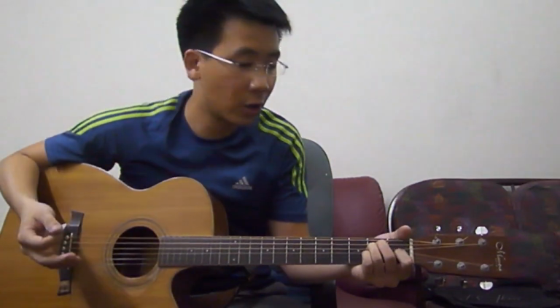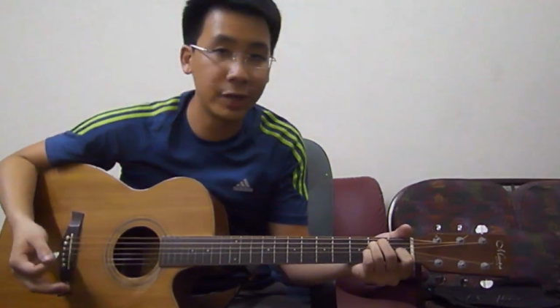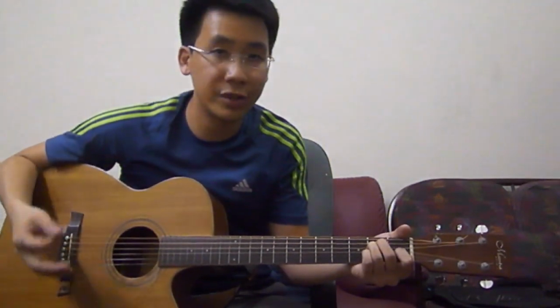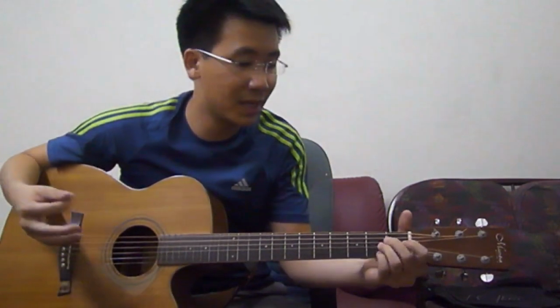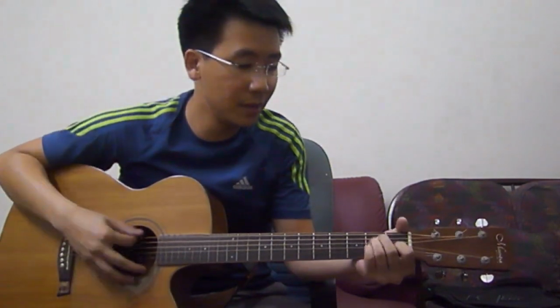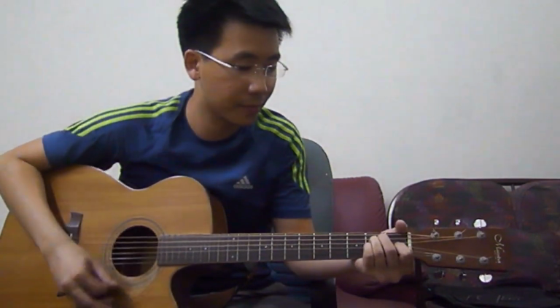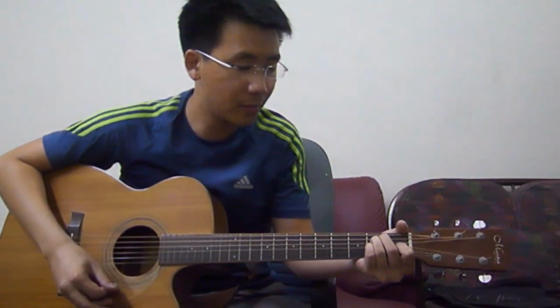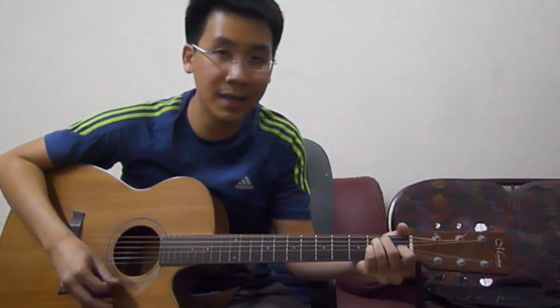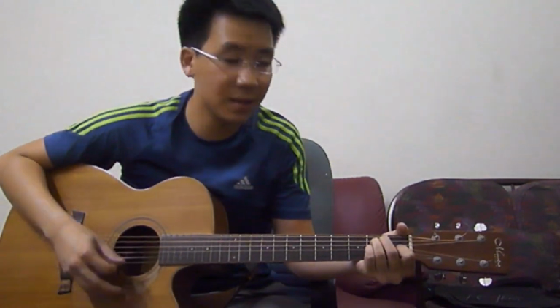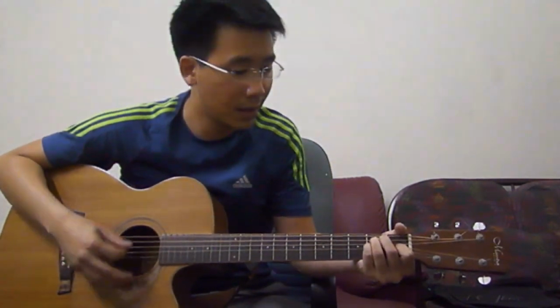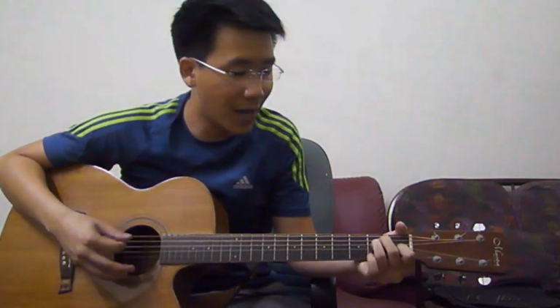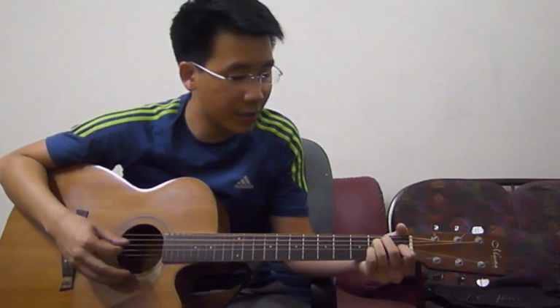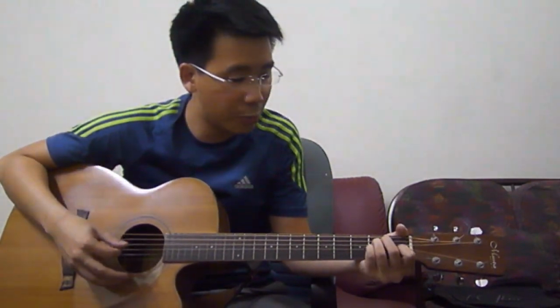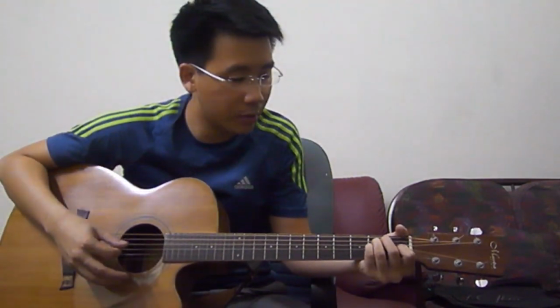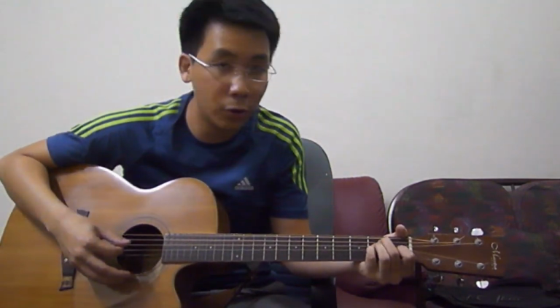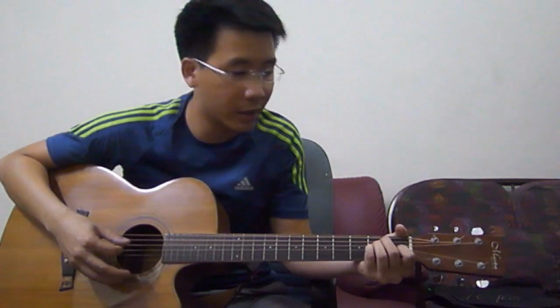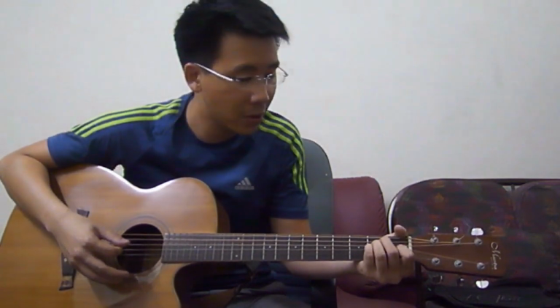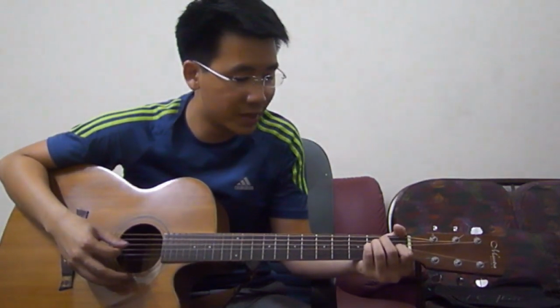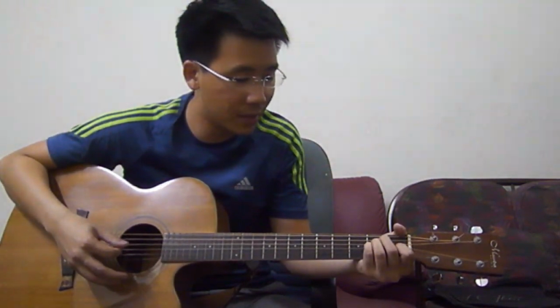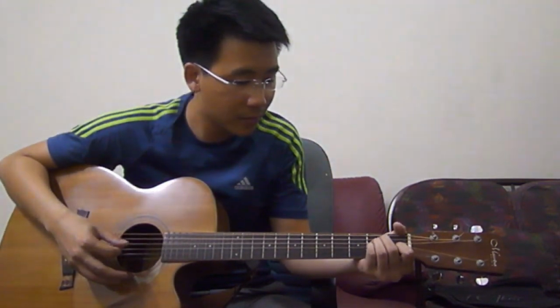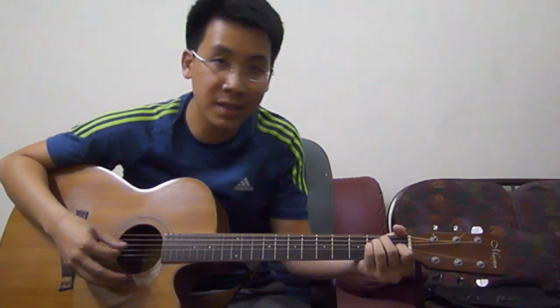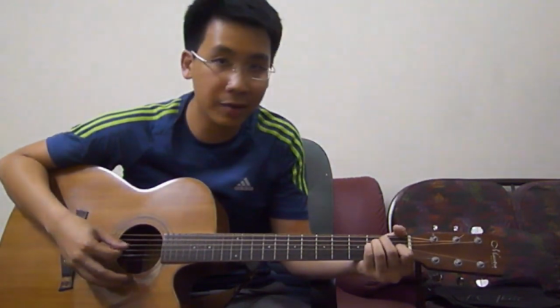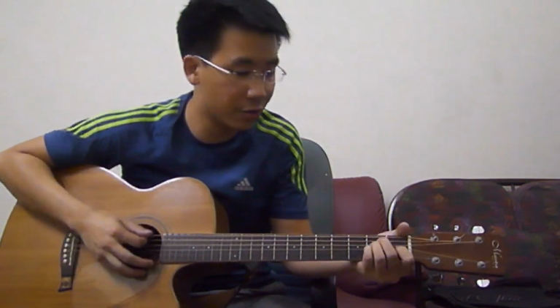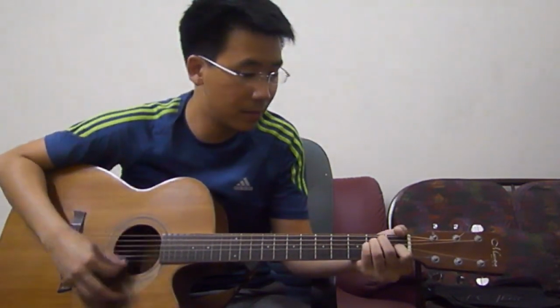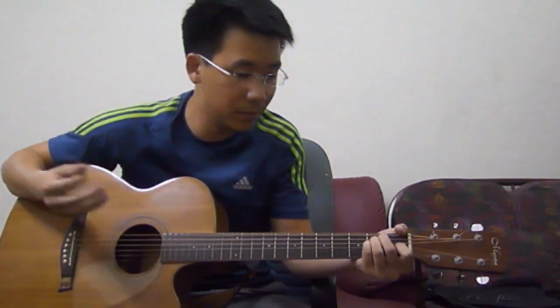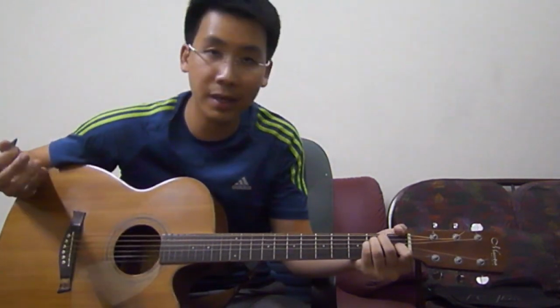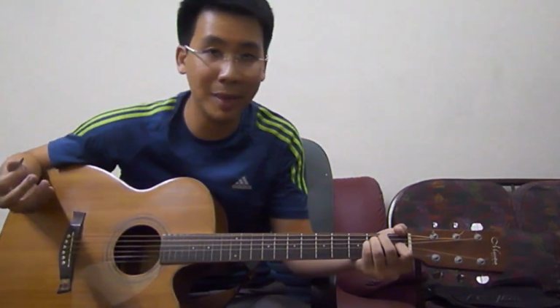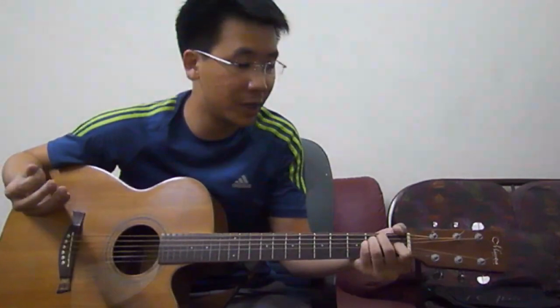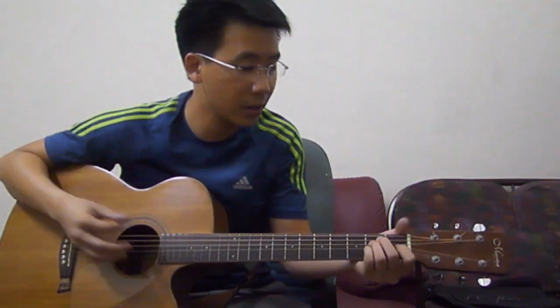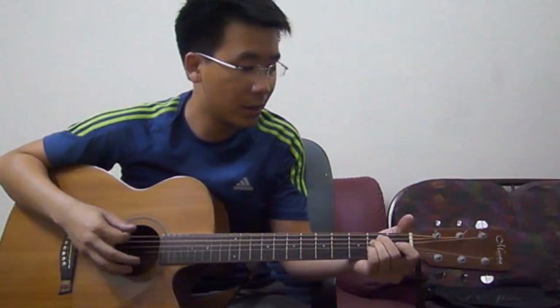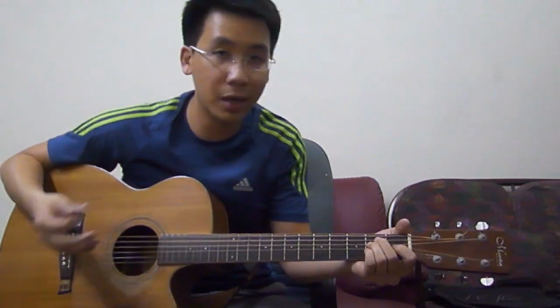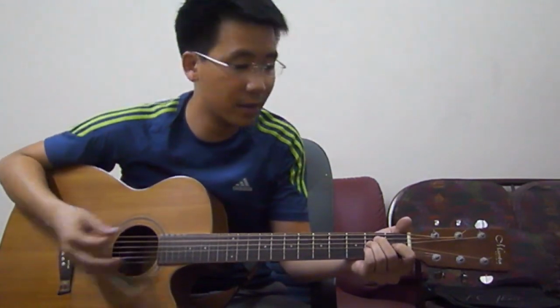Chords involved for the intro is just basically an E and an E sus. For the E sus, that's your last finger — you just put it on below your ring finger, which is the second fret of your third string. And the strumming pattern that I'll be using goes something like this.